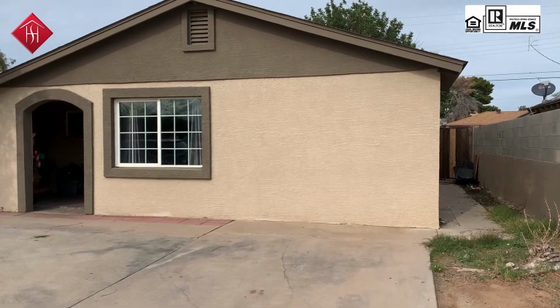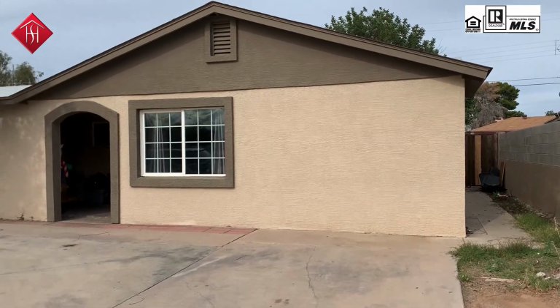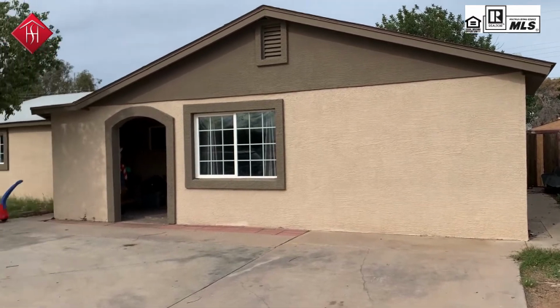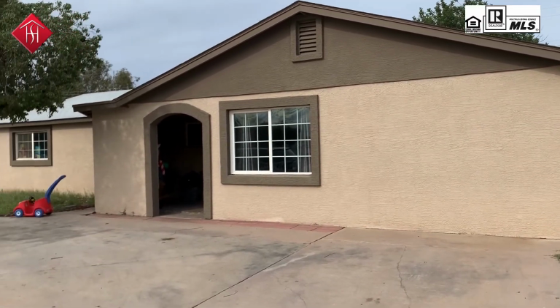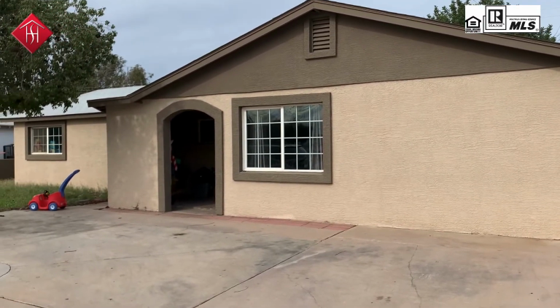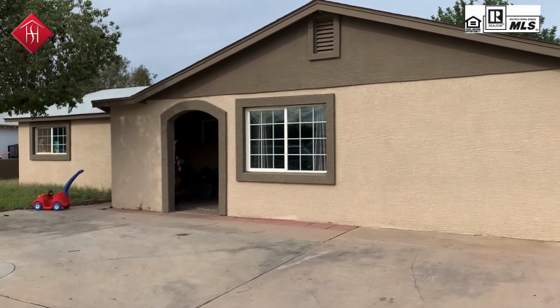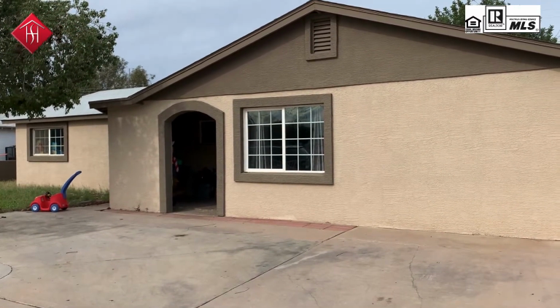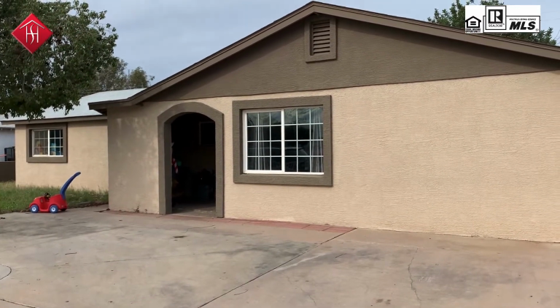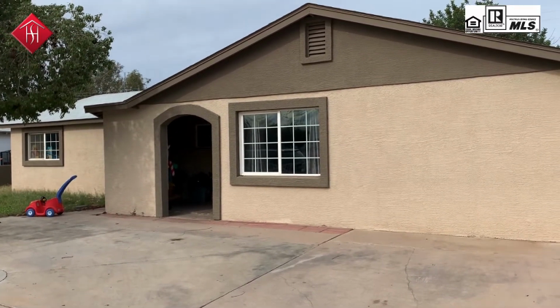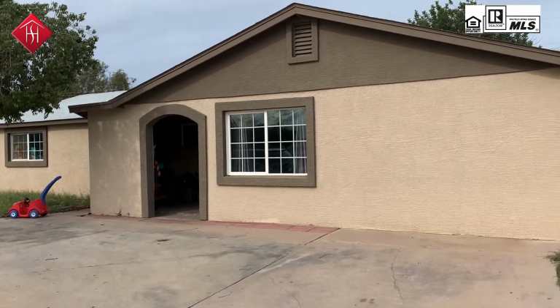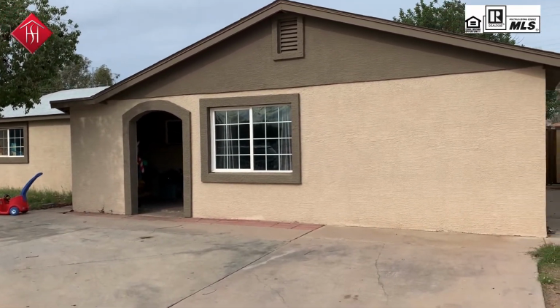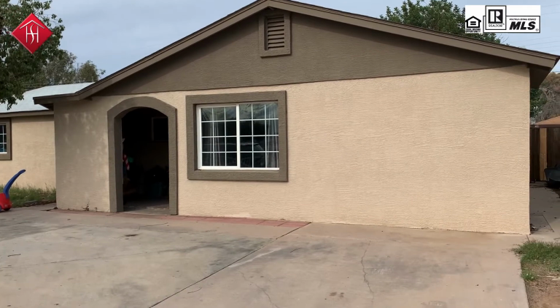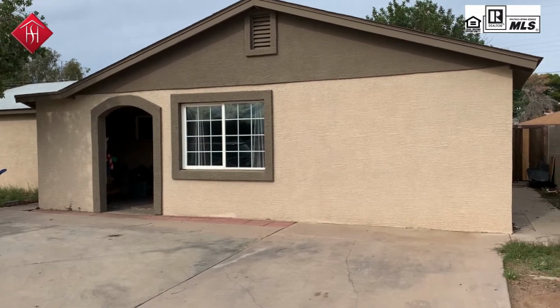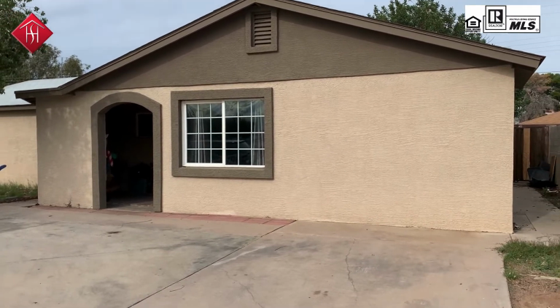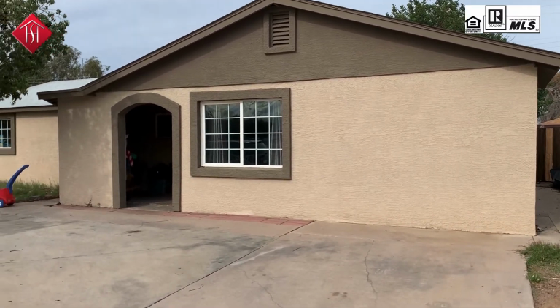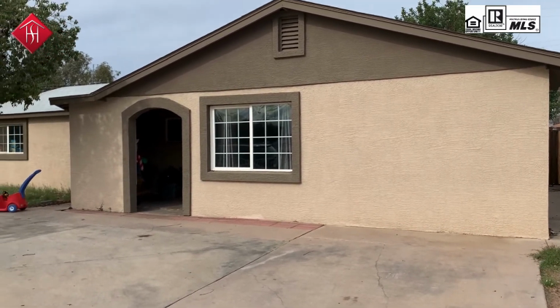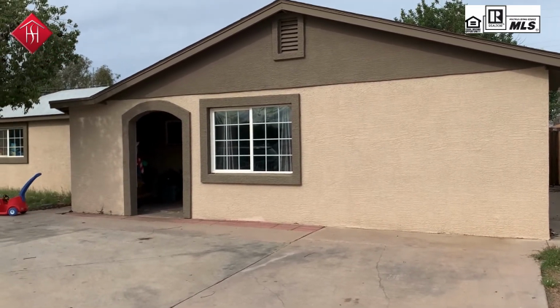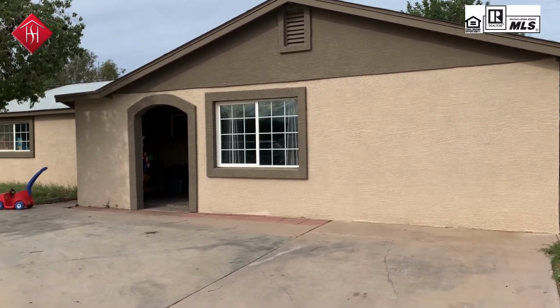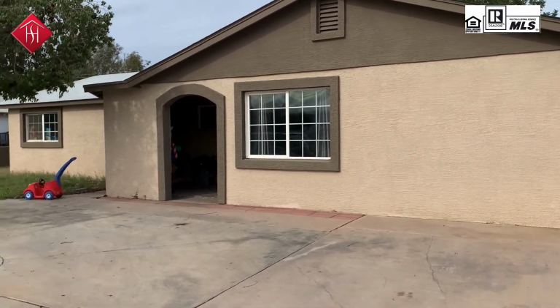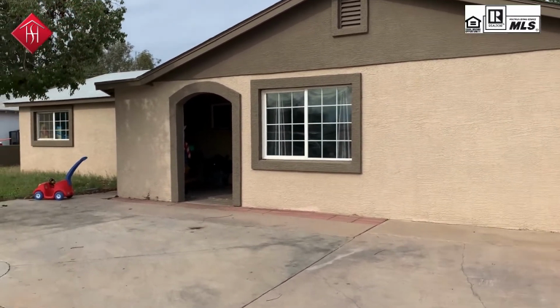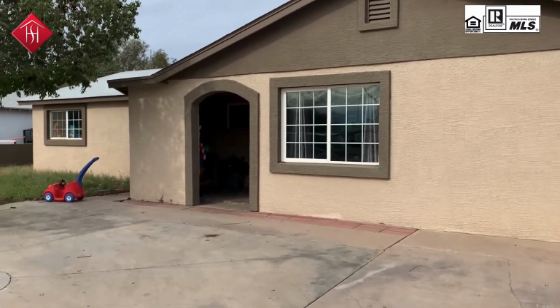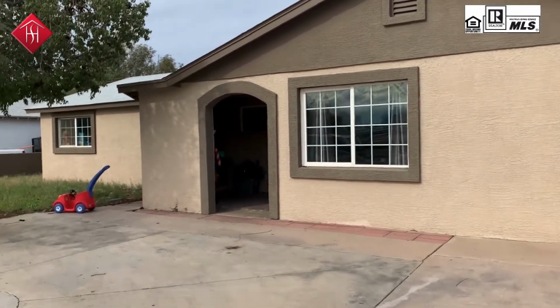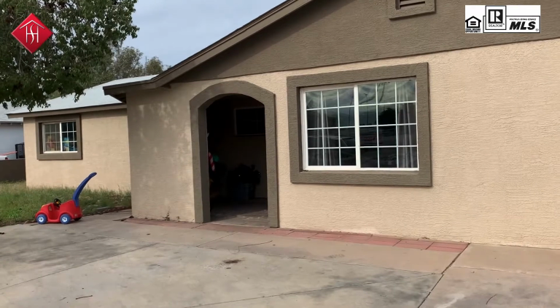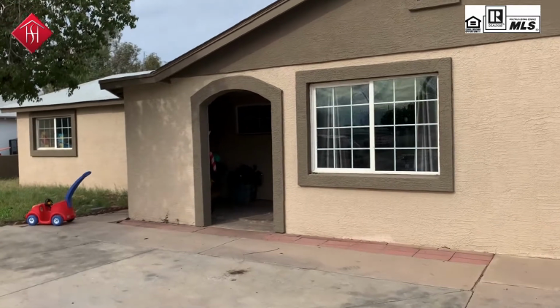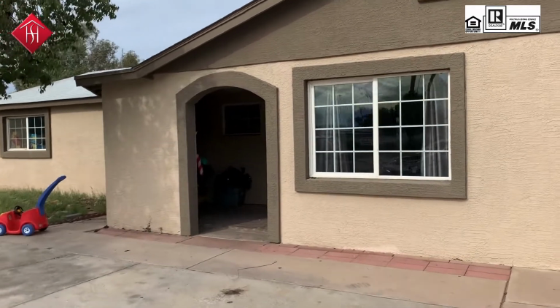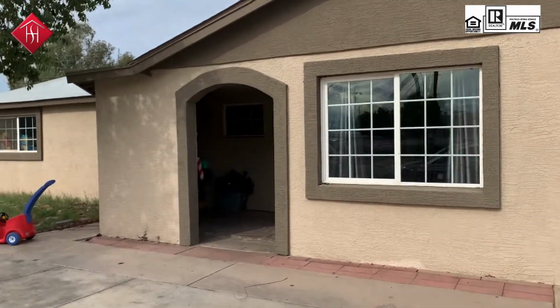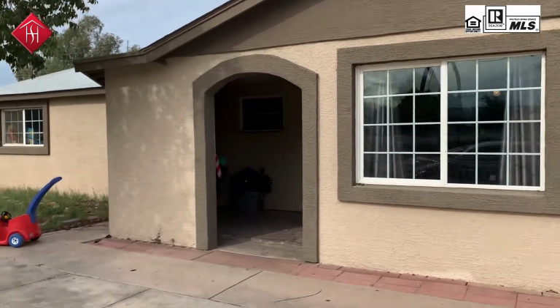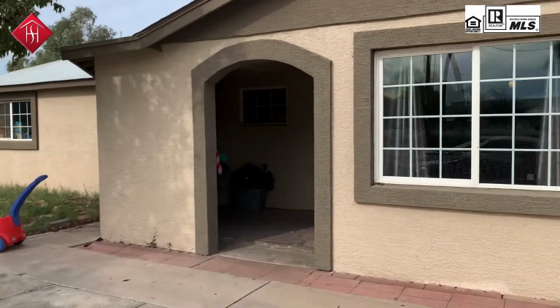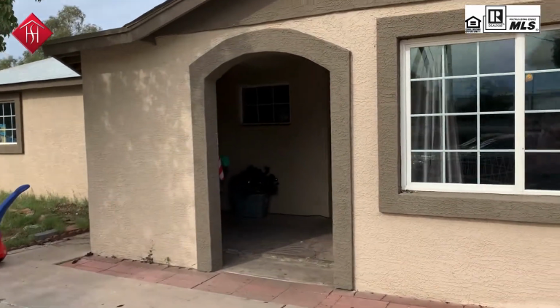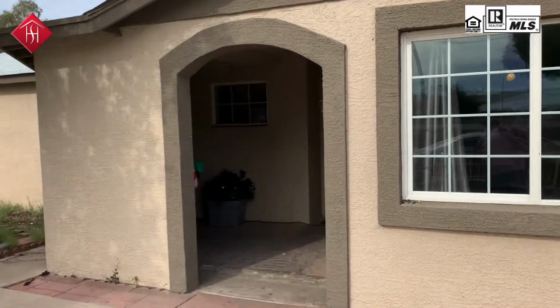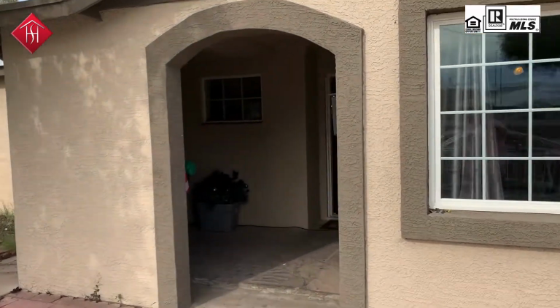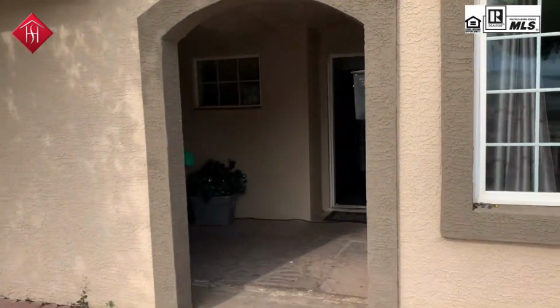This home is a block home that's been wrapped in stucco. My client bought it and there was a renovation done by a contractor. We've got 1,655 square feet.